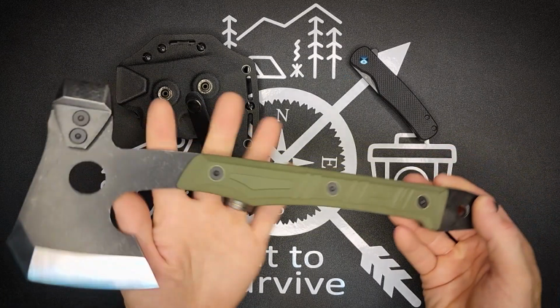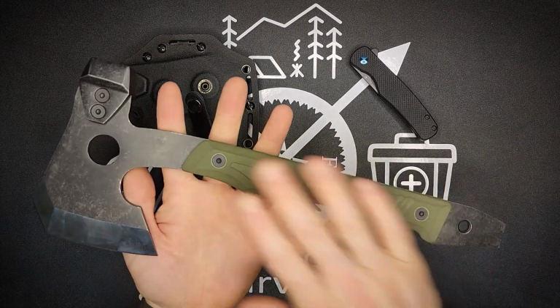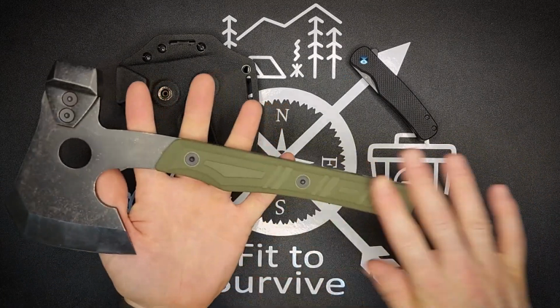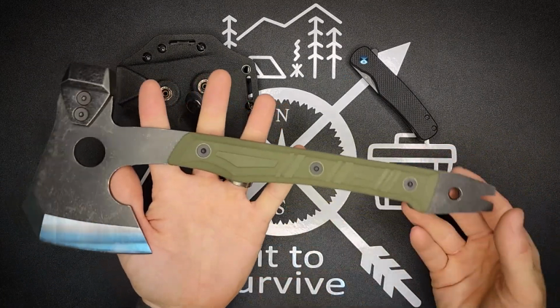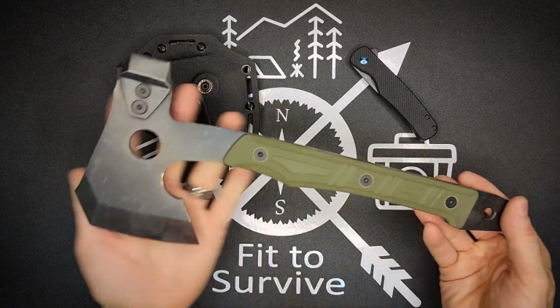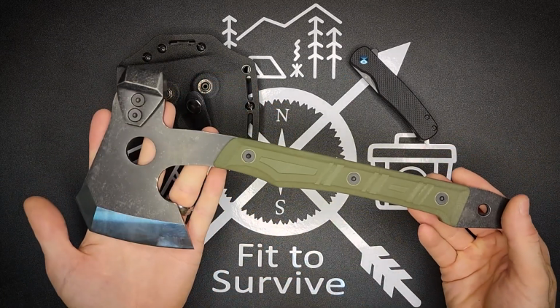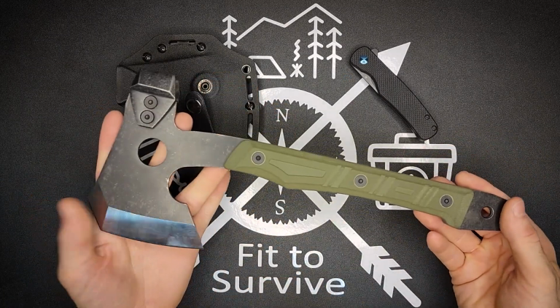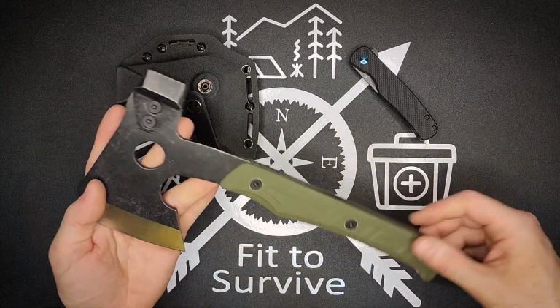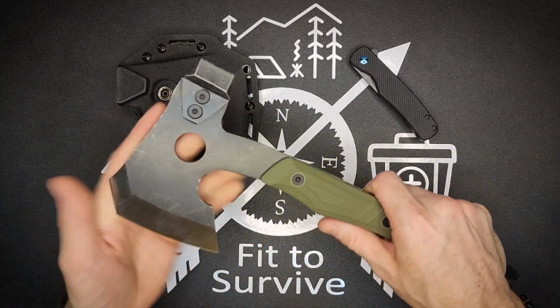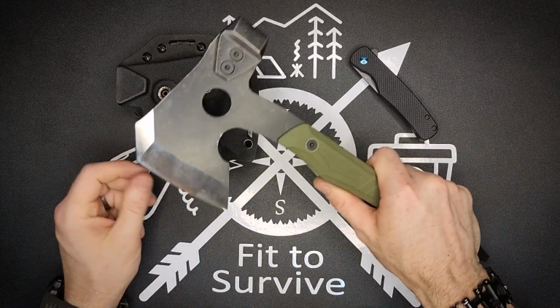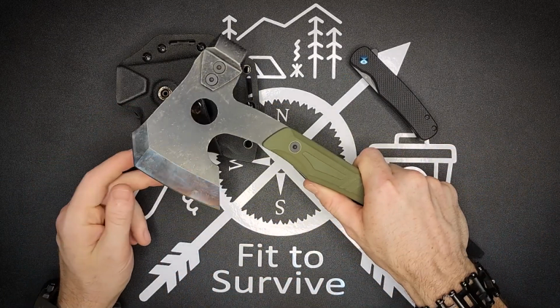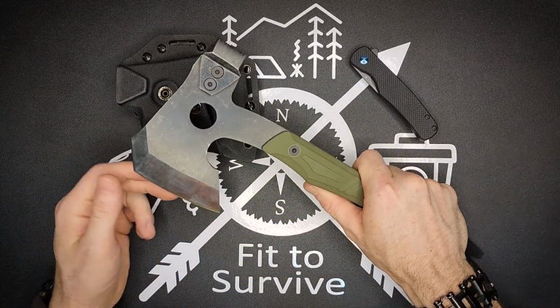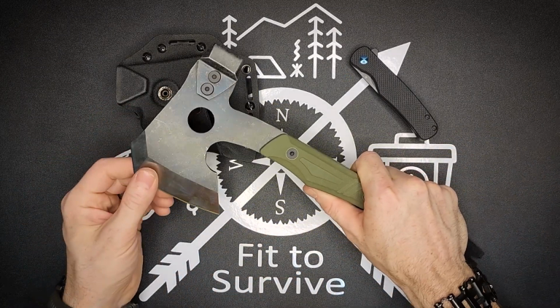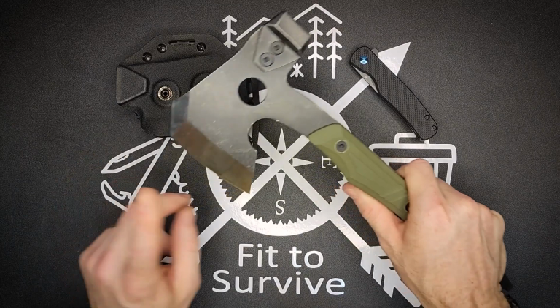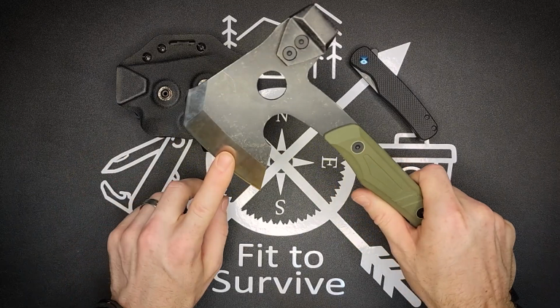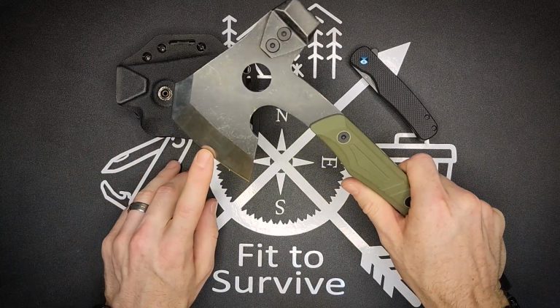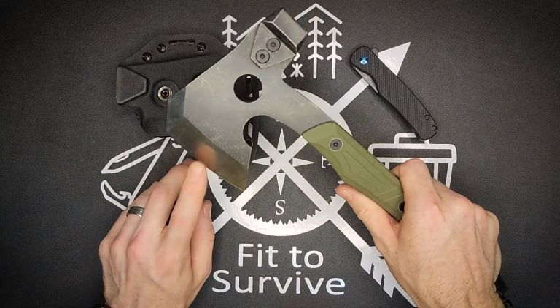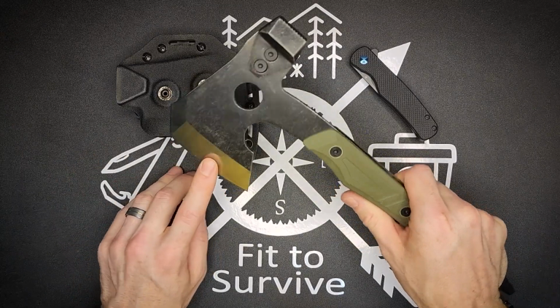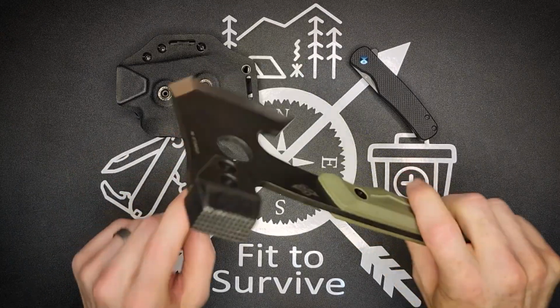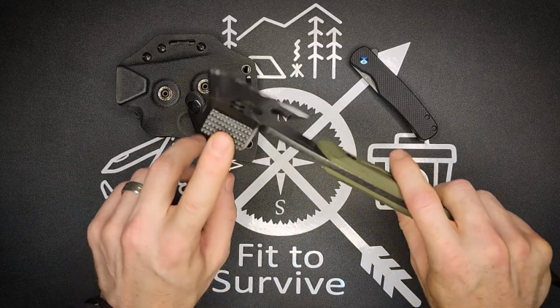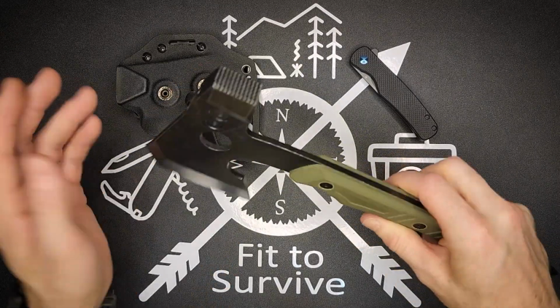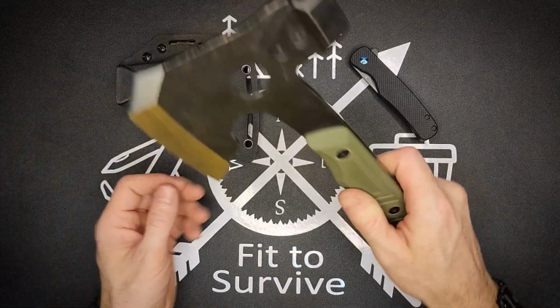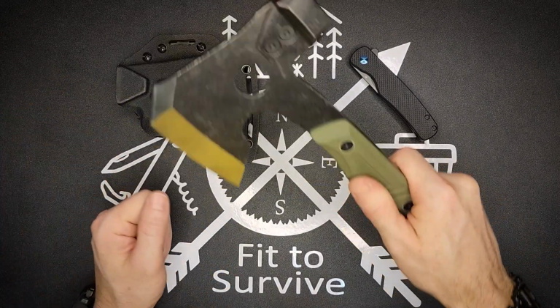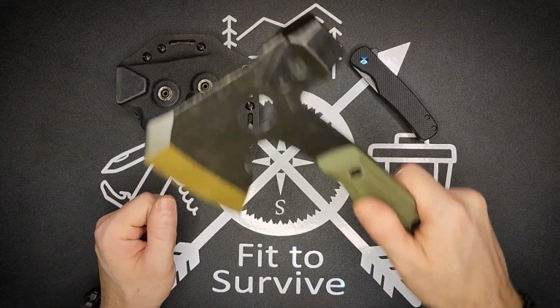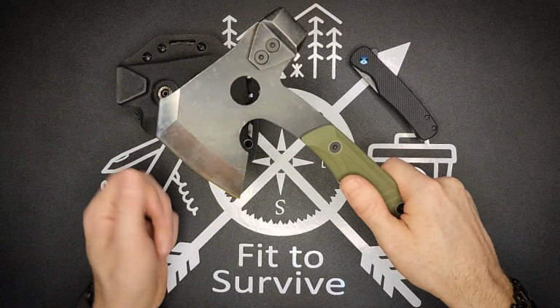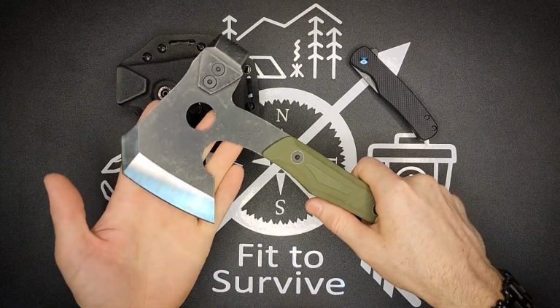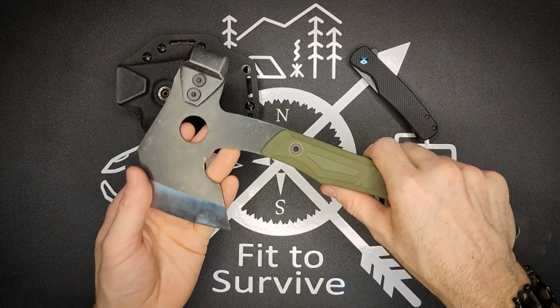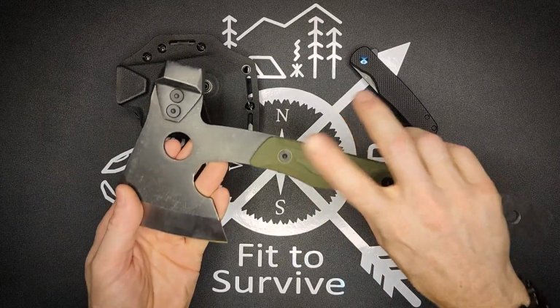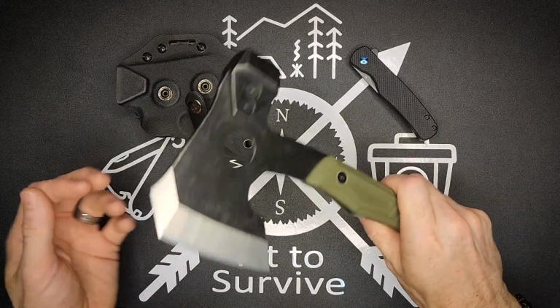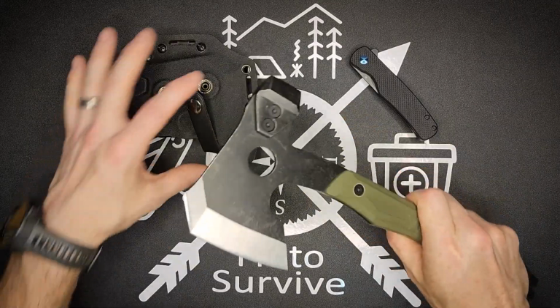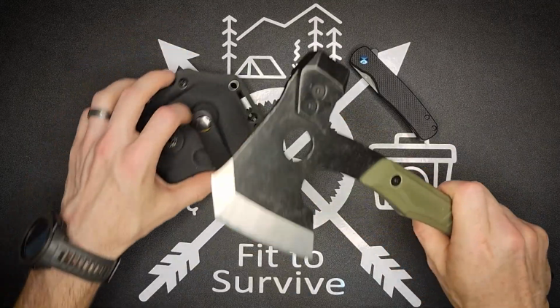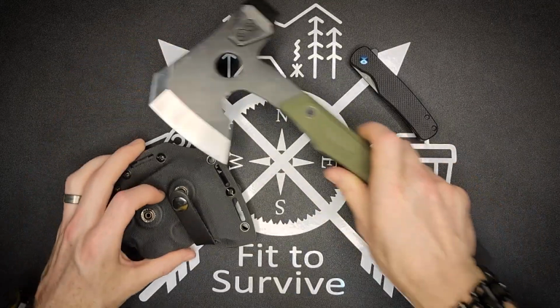So anyways, this hatchet costs $80. Let's go ahead and take it outside right now. We'll be showing the chopping work, the hammer, and of course we're going to be throwing this. Be sure to stick around and watch that.